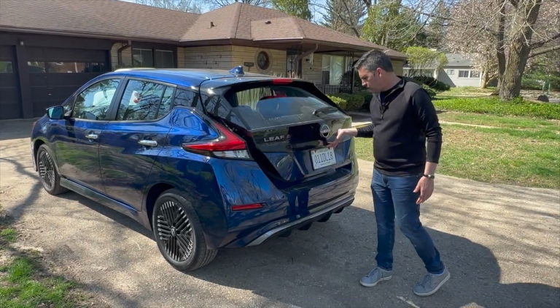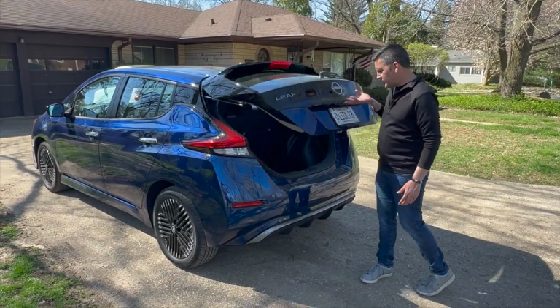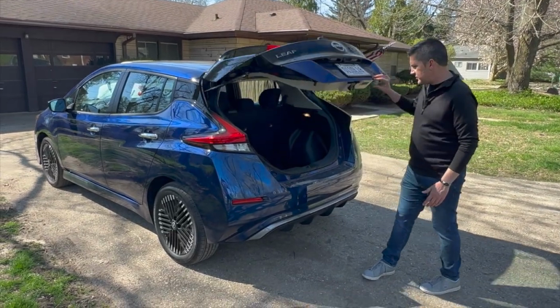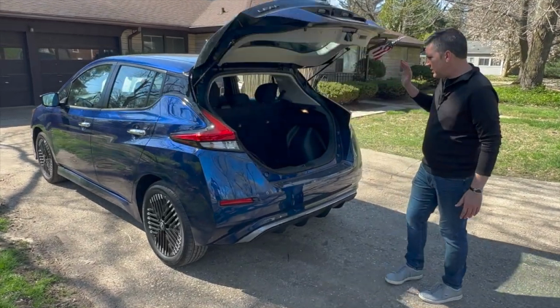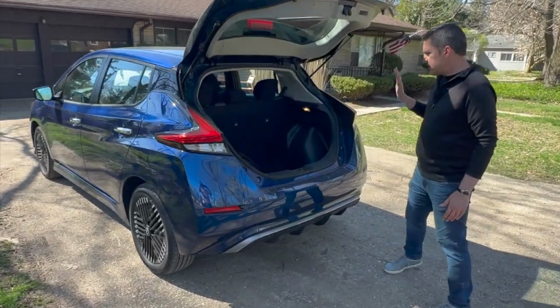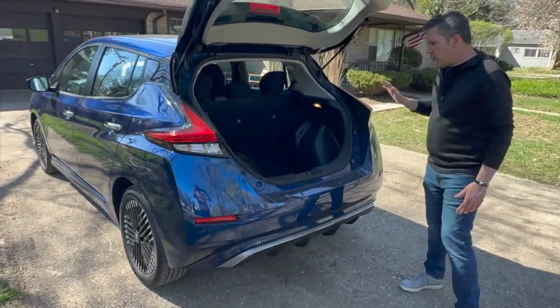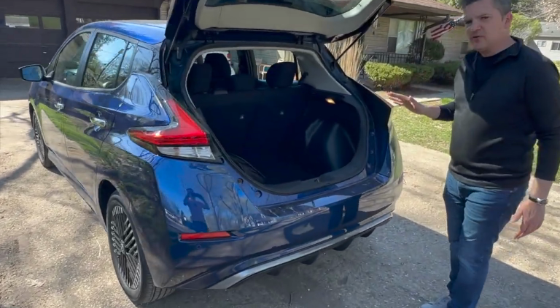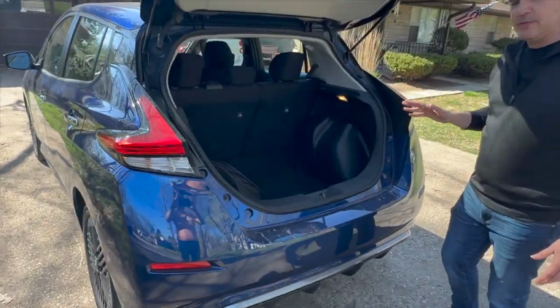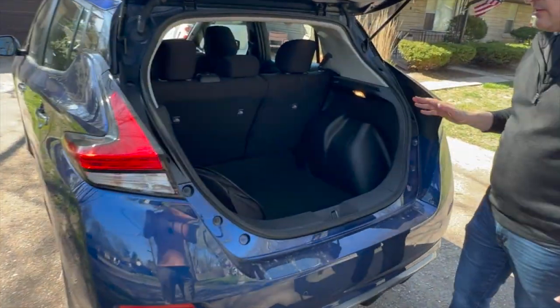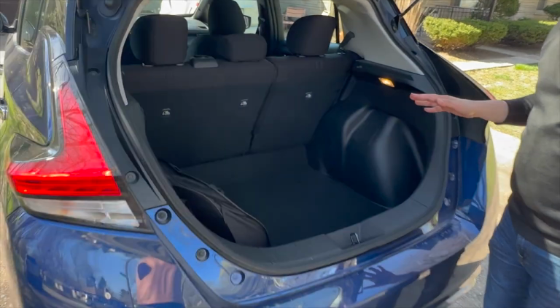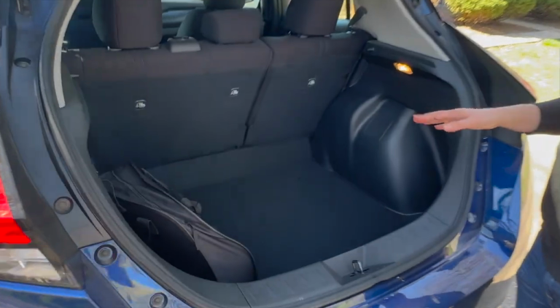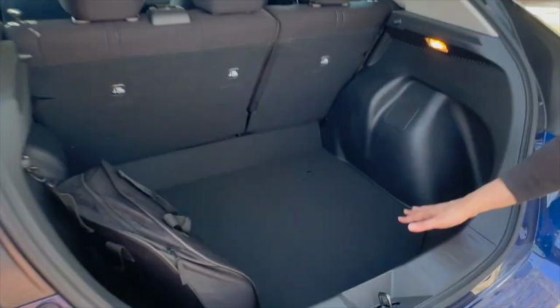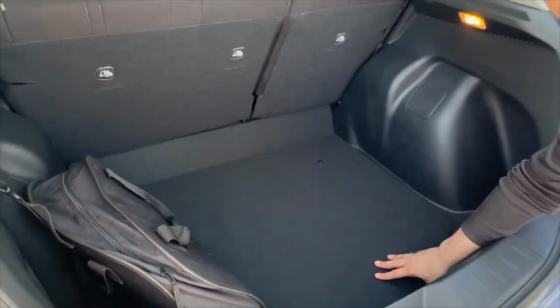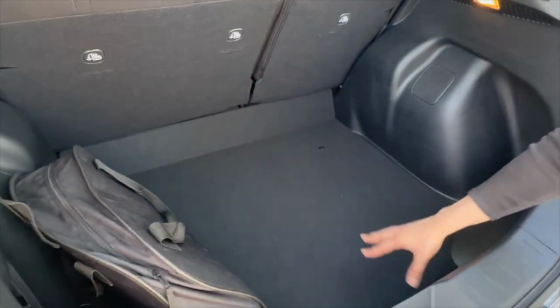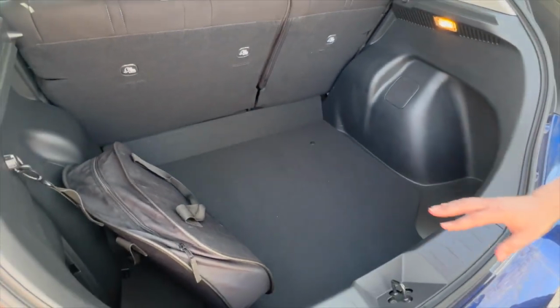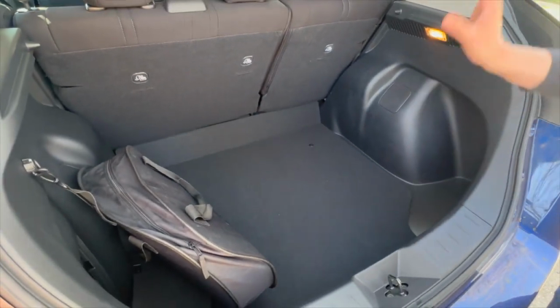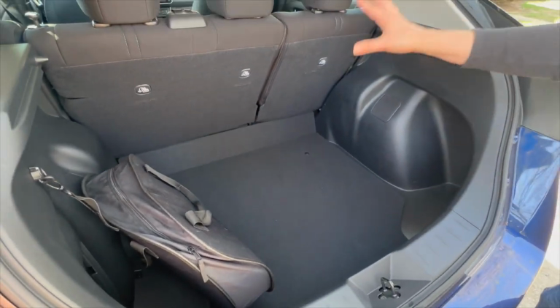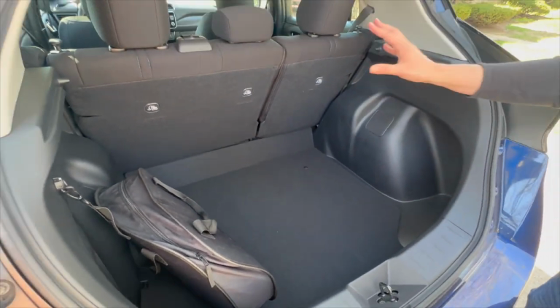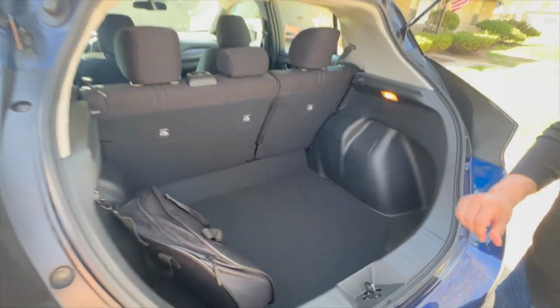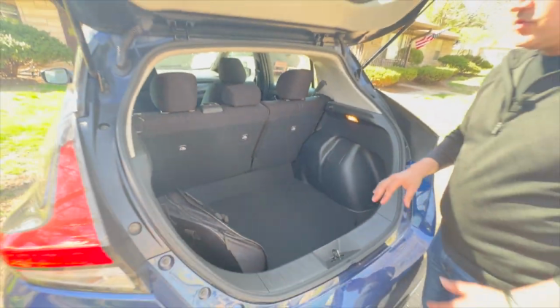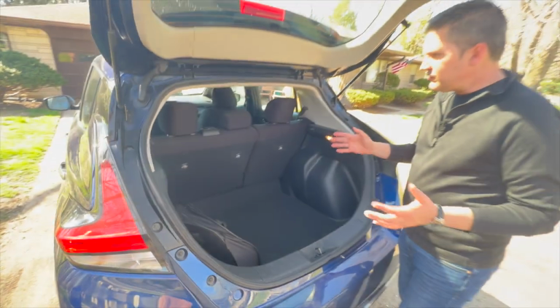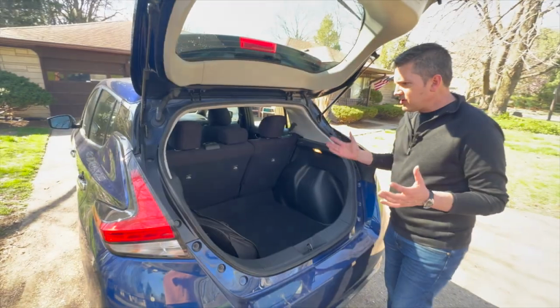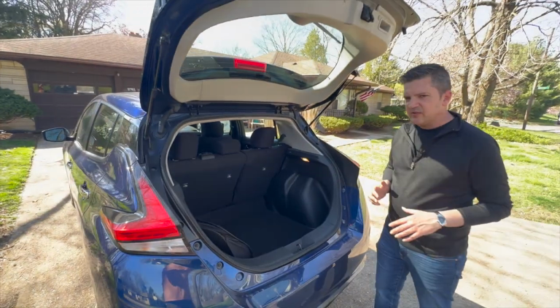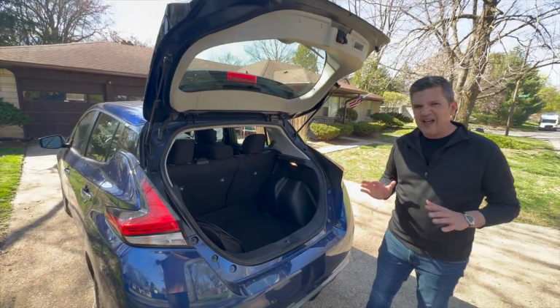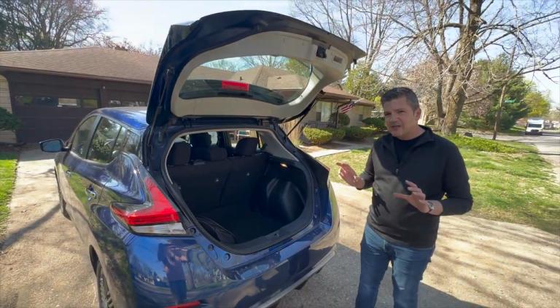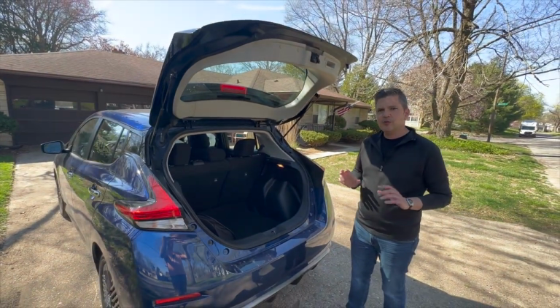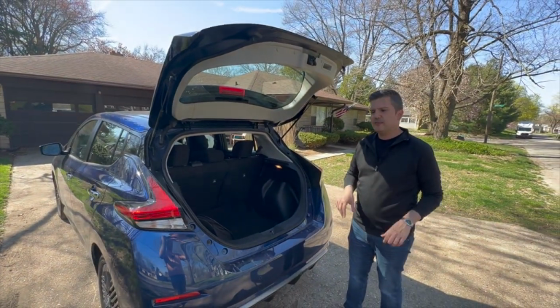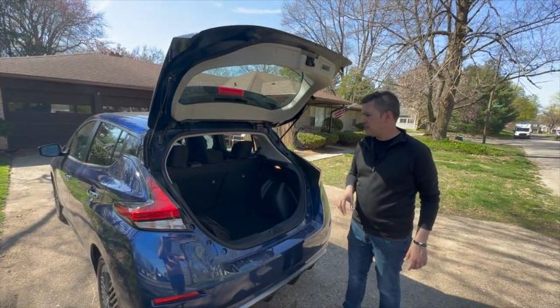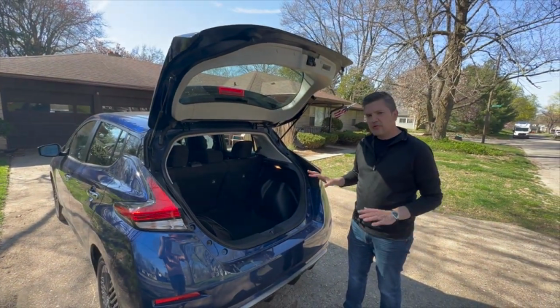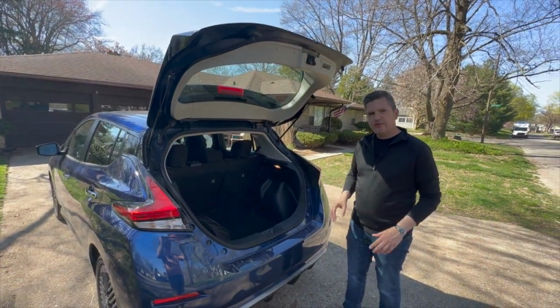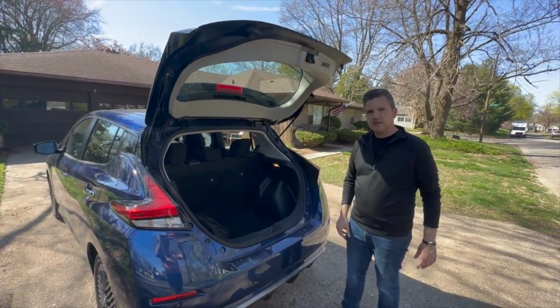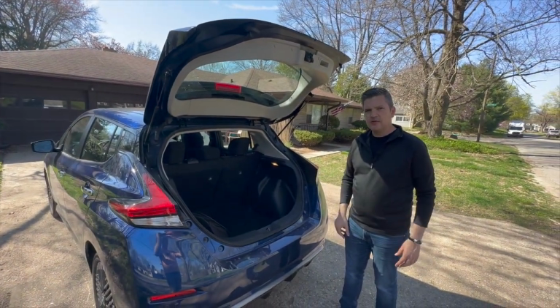One of the things I really like about it too is there's actually quite a bit of cargo space in the back. It's deep, it's easy to get things in here, and the back seats do fold down. So for a car that's really not that big on the outside, there's quite a bit of usable space inside.